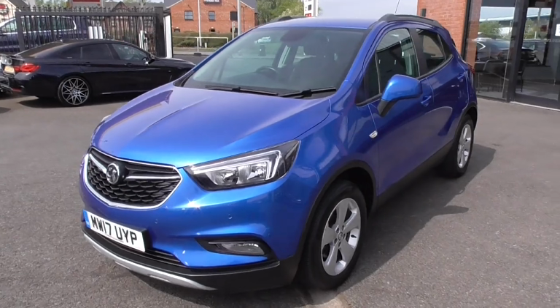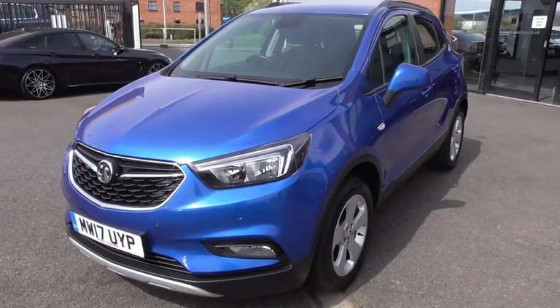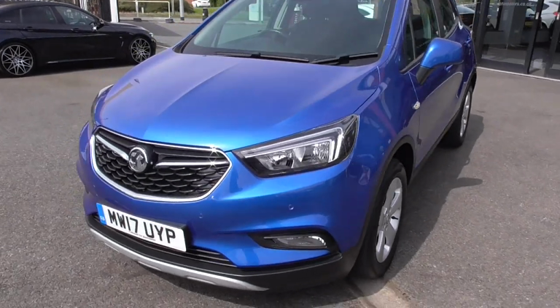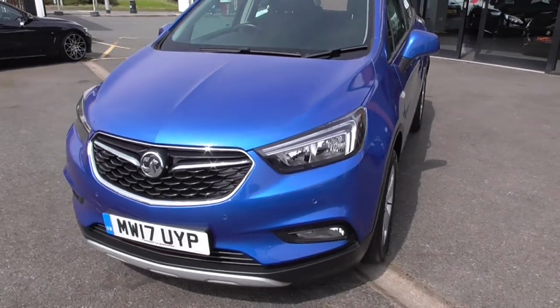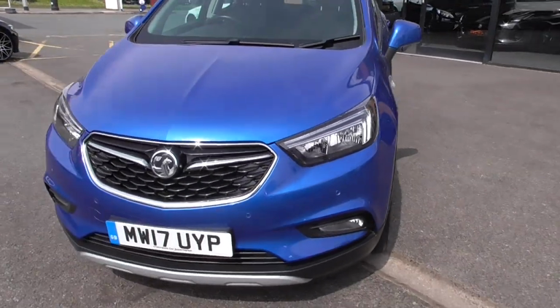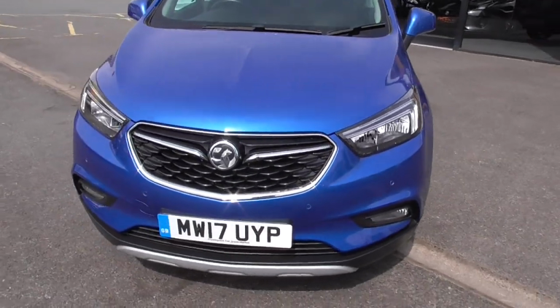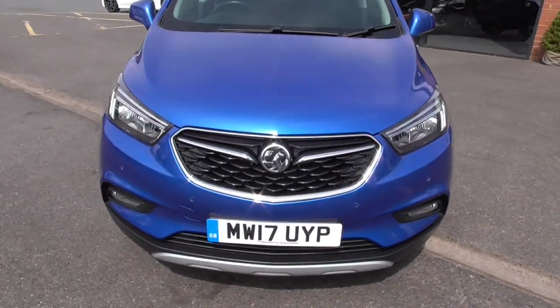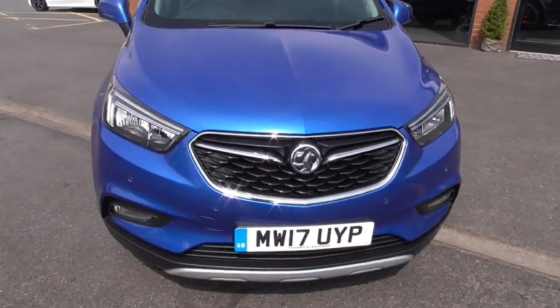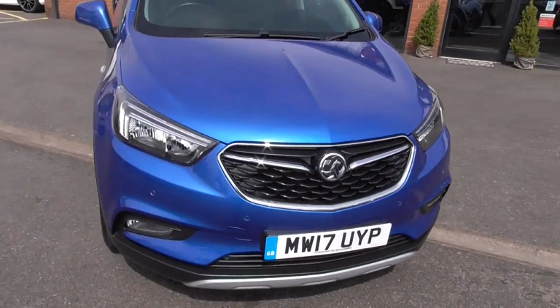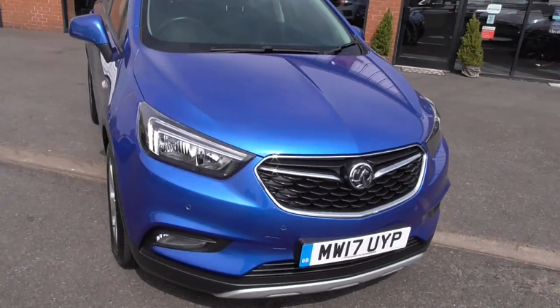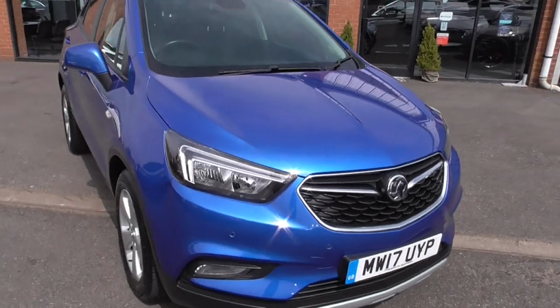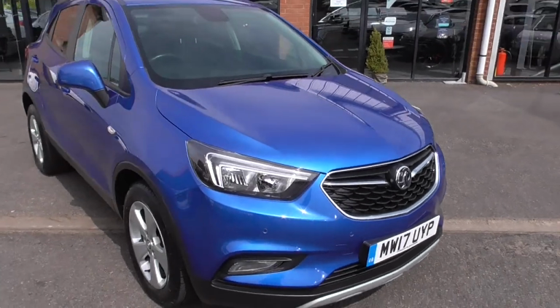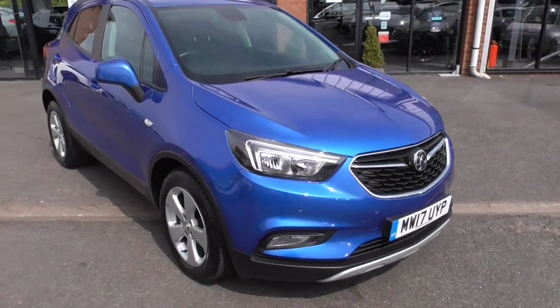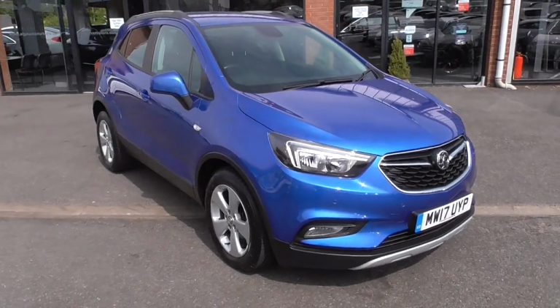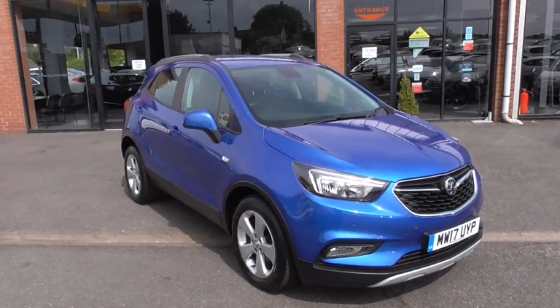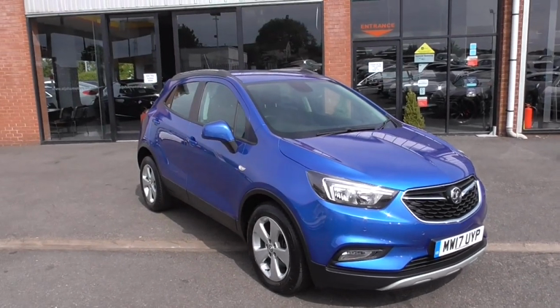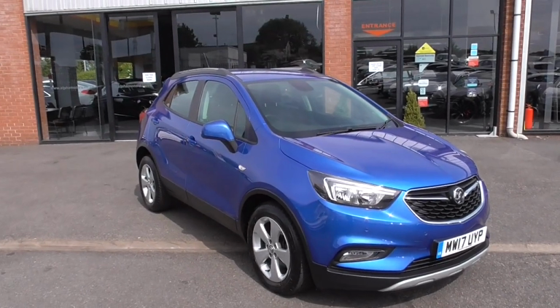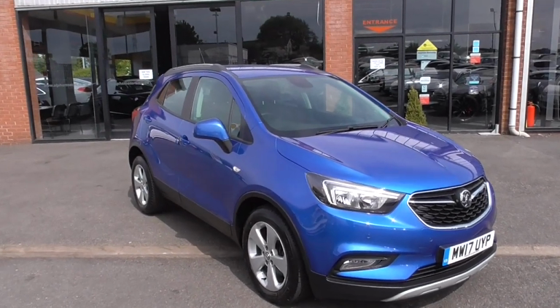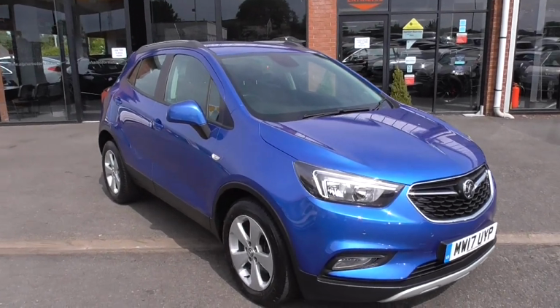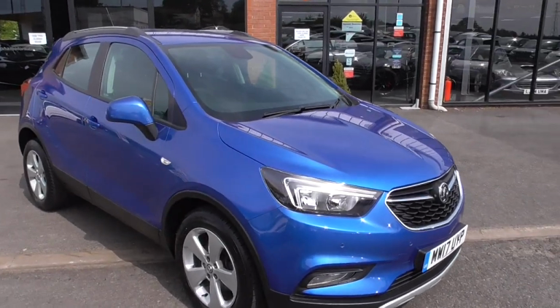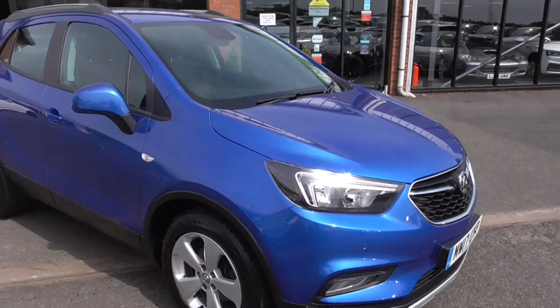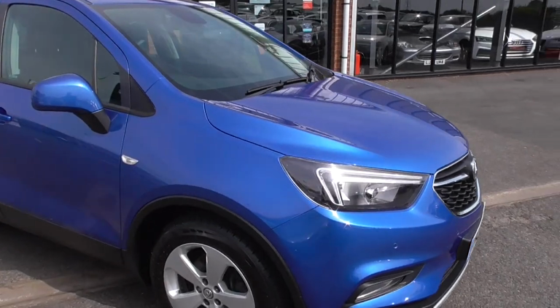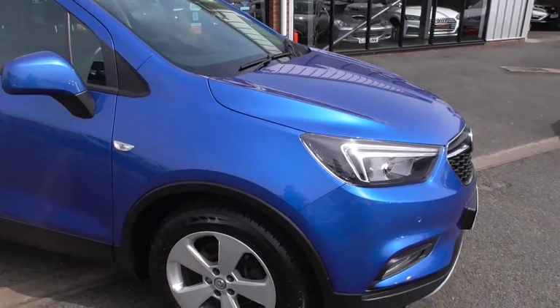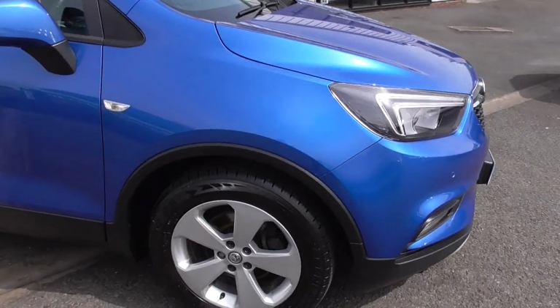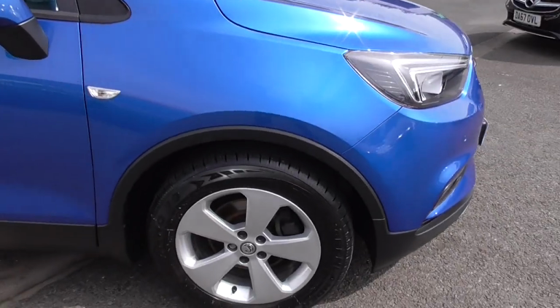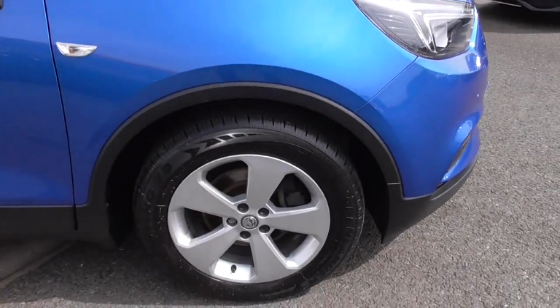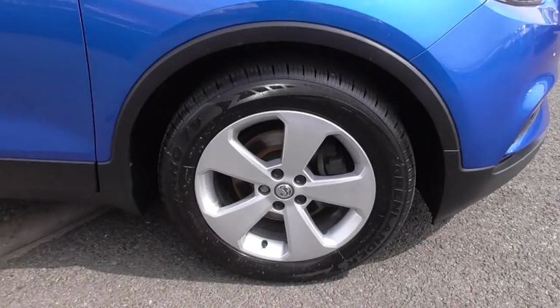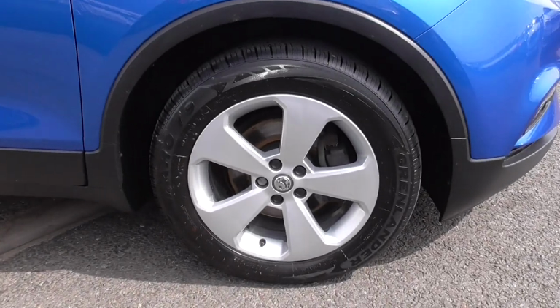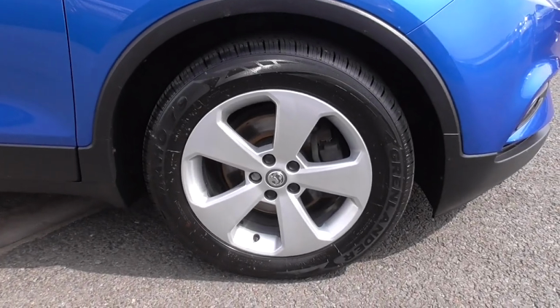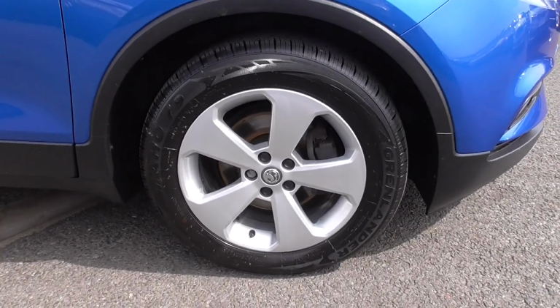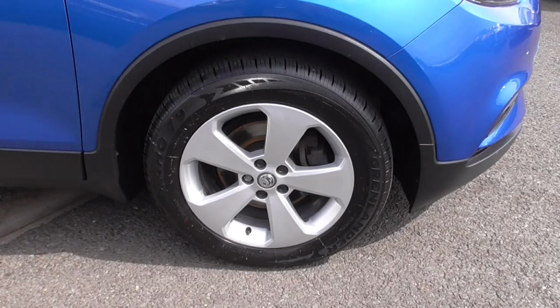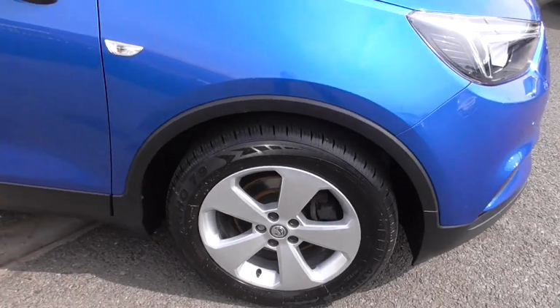This particular model is the new shape, so as you can see we've got the latest front with the signature LED lights. Great colour this — the electric blue metallic — and it sits on 5-spoke 17 inch alloy wheels in great condition.